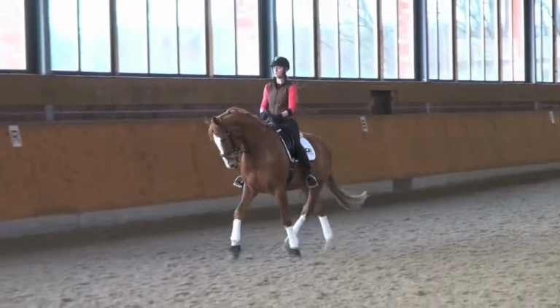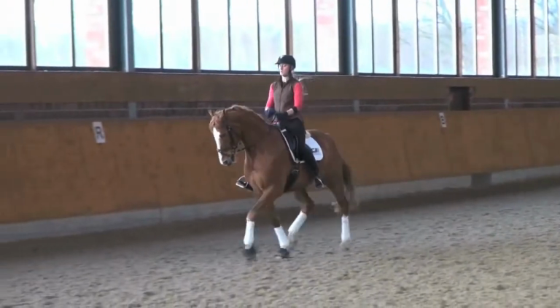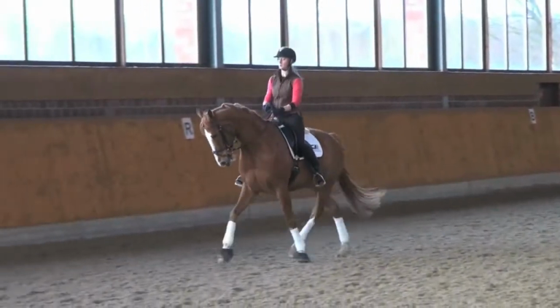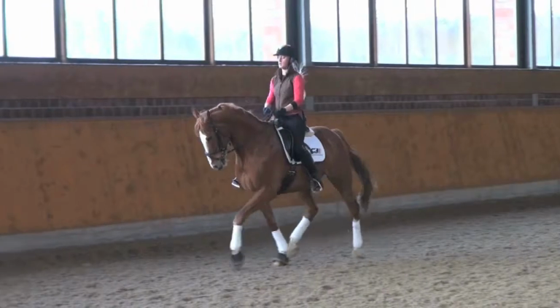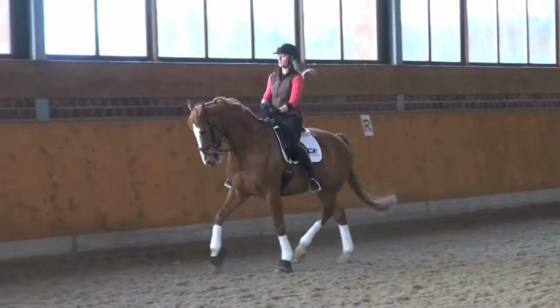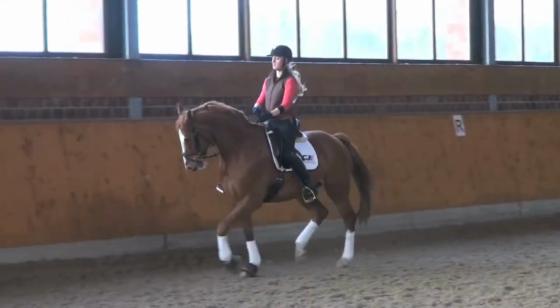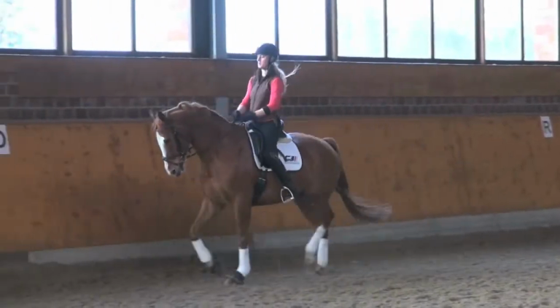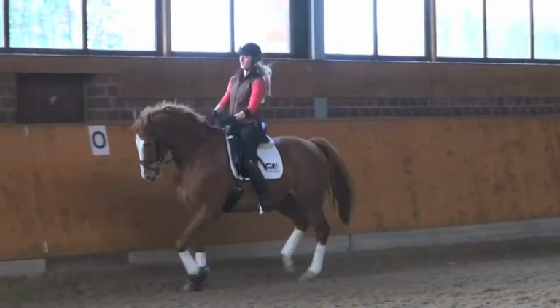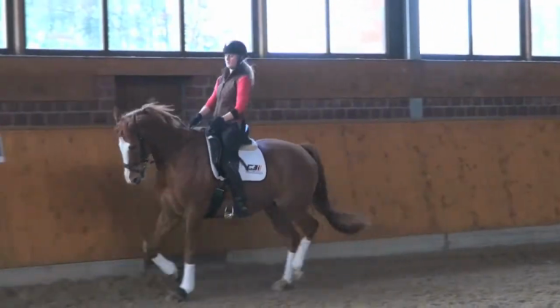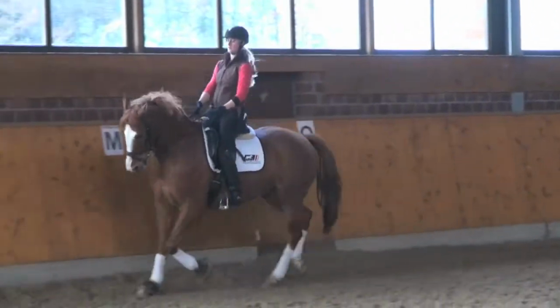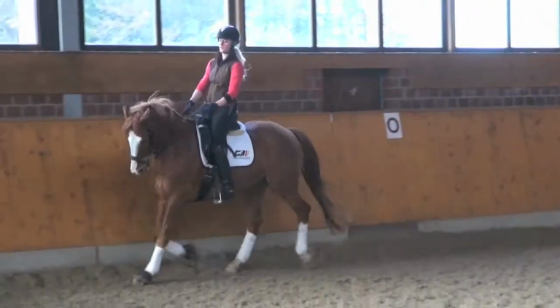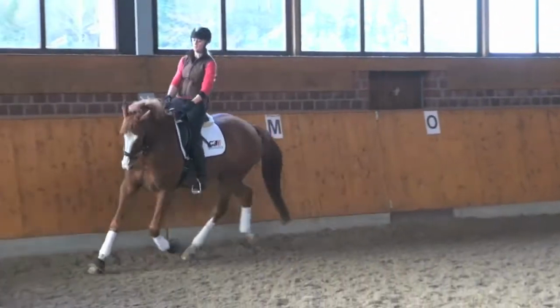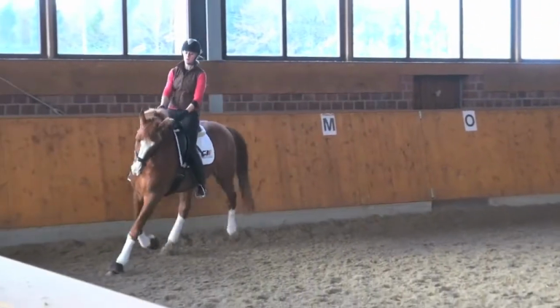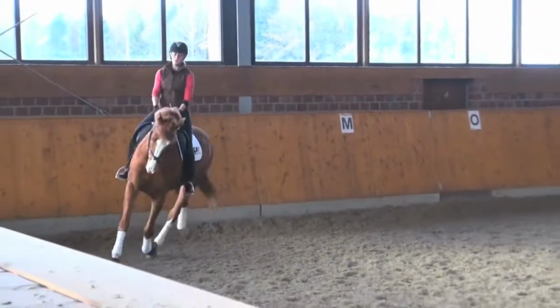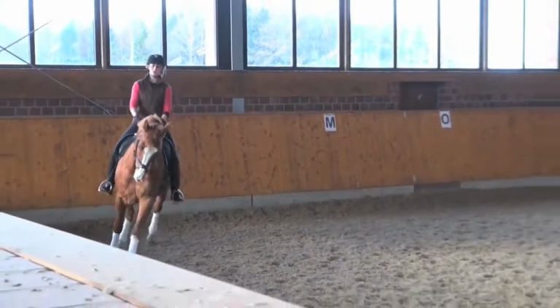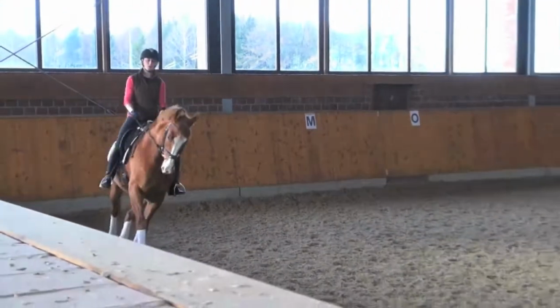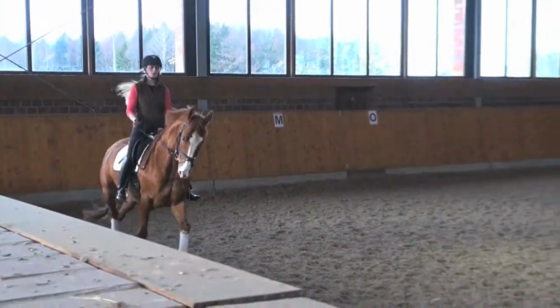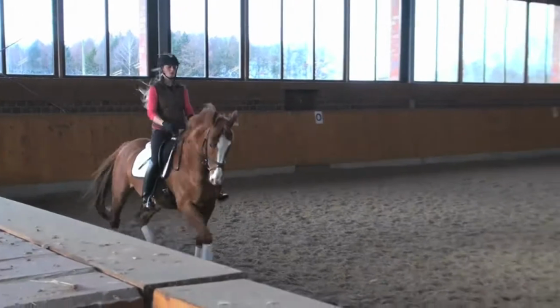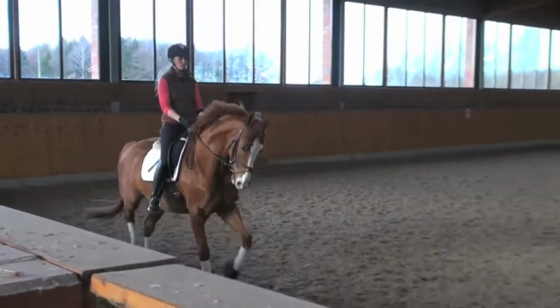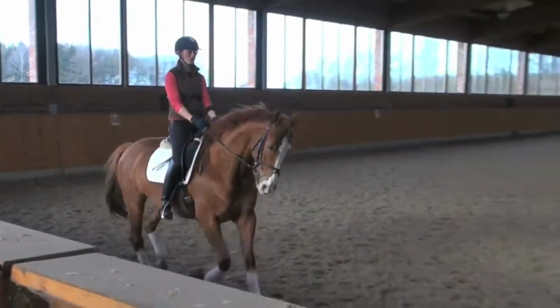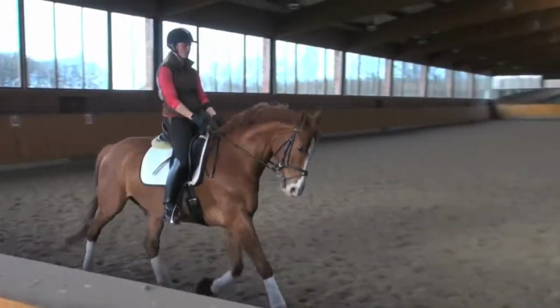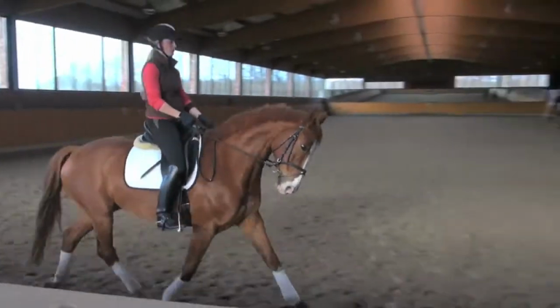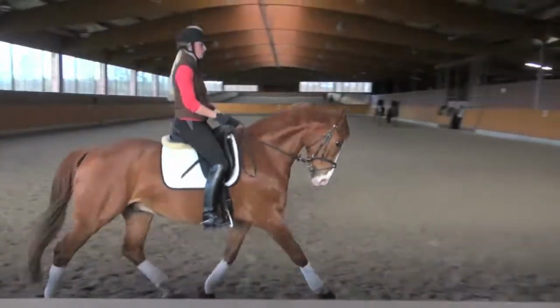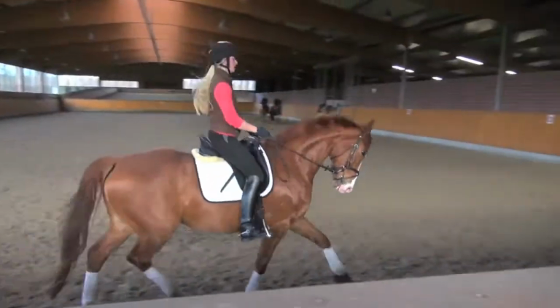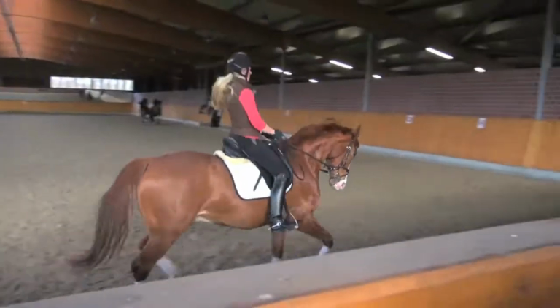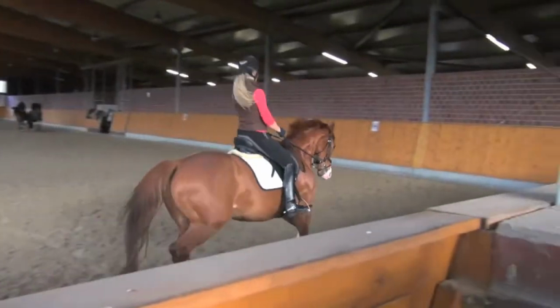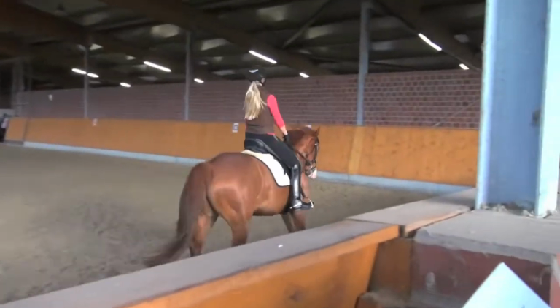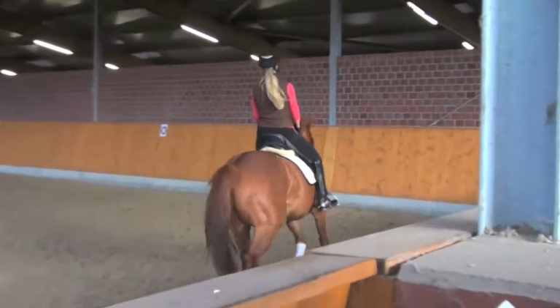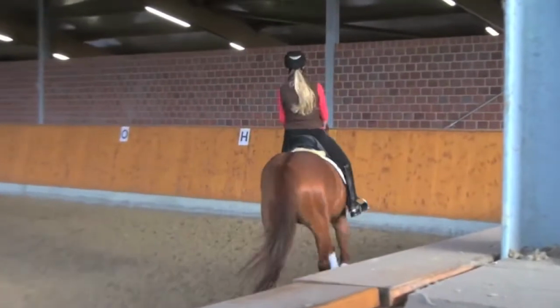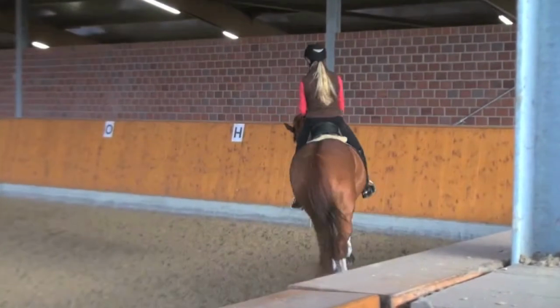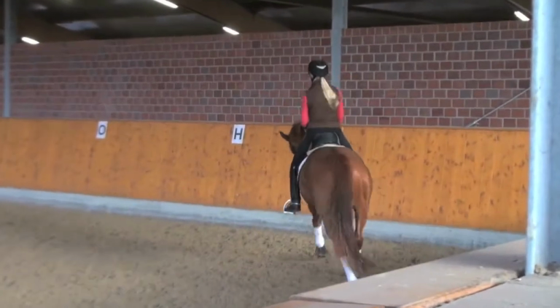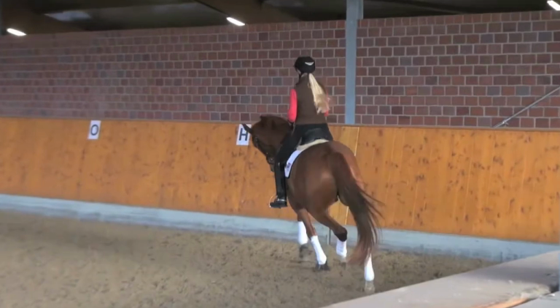M-H: collected trot. H-K: shoulder-in to the left.